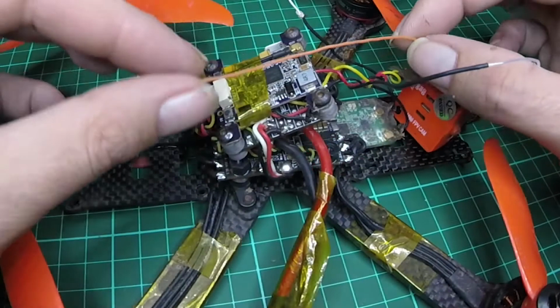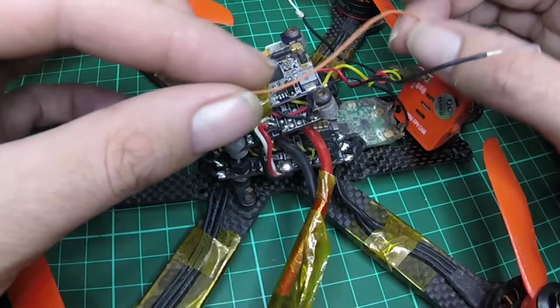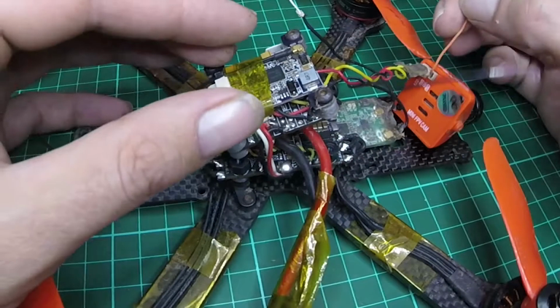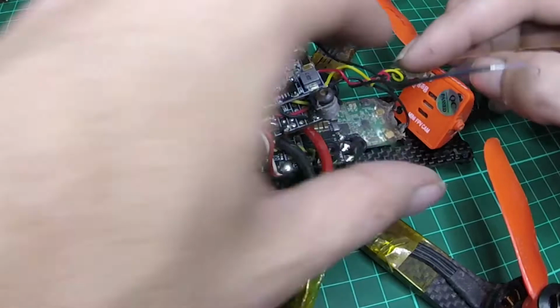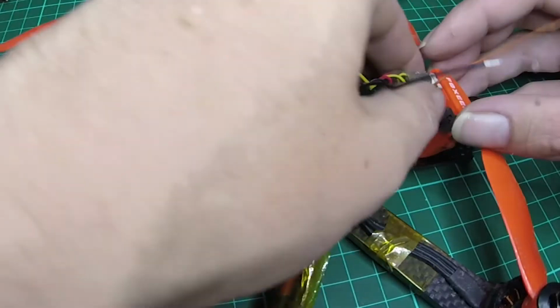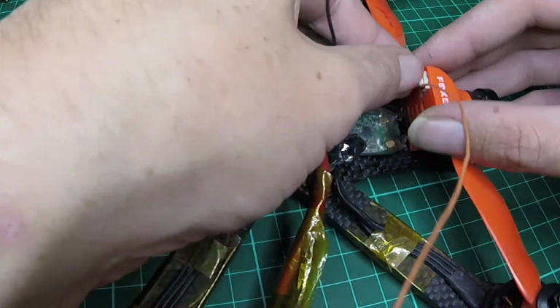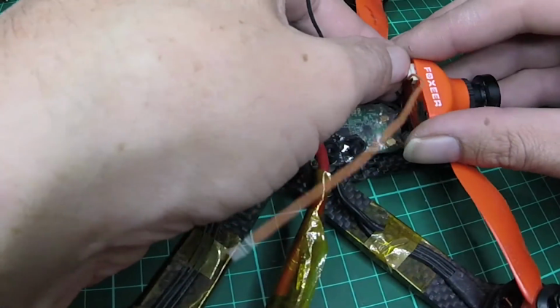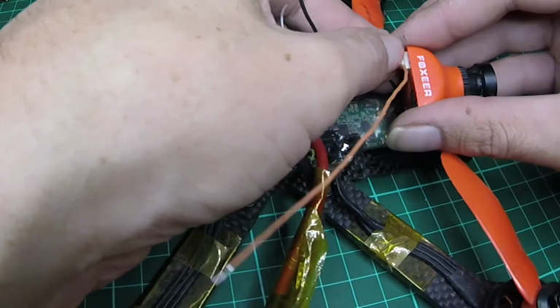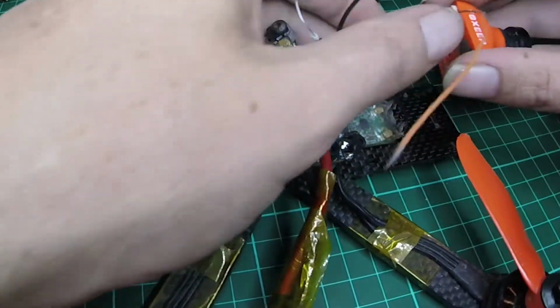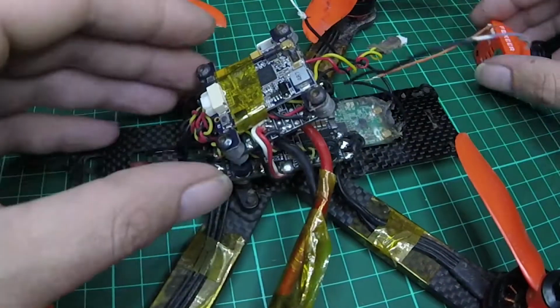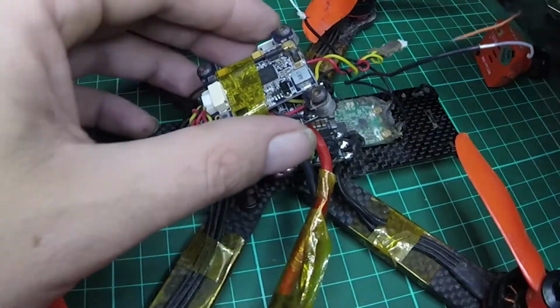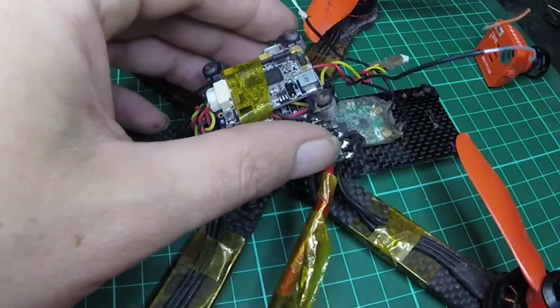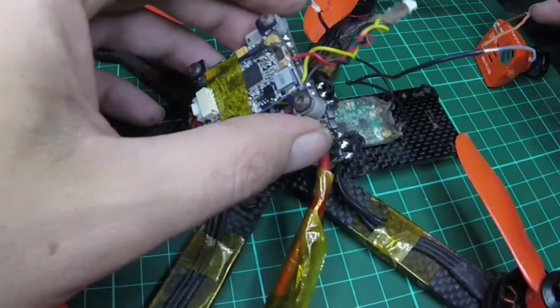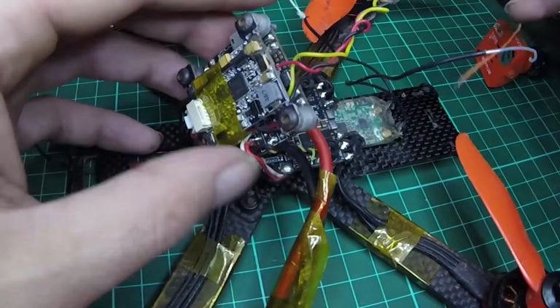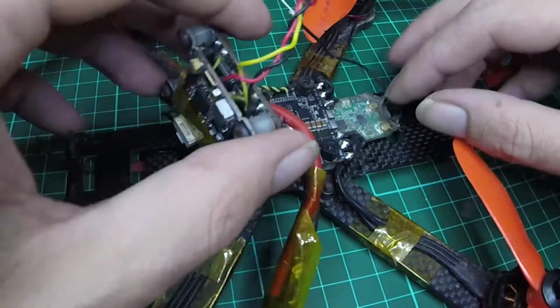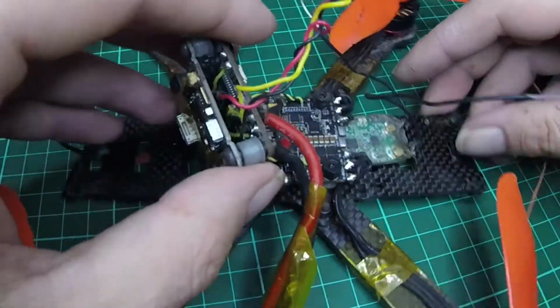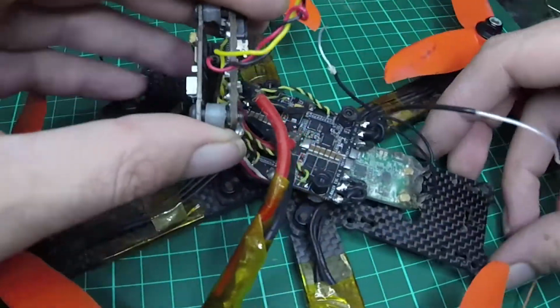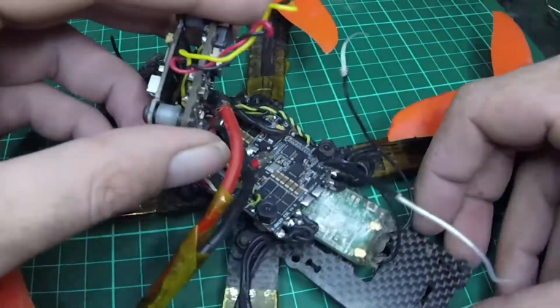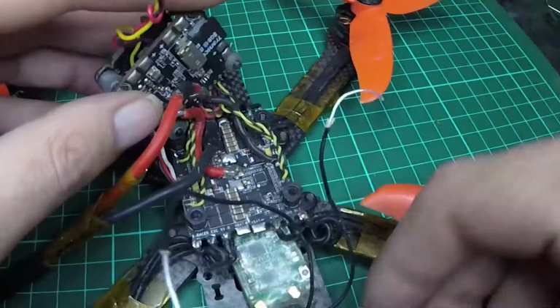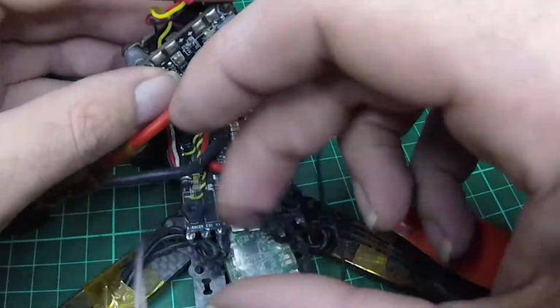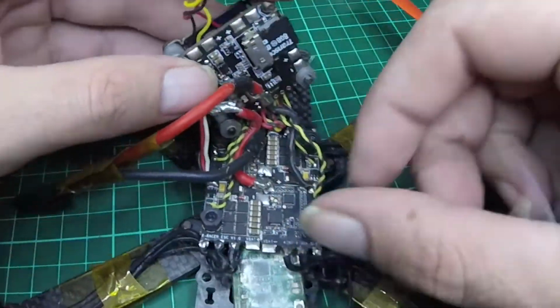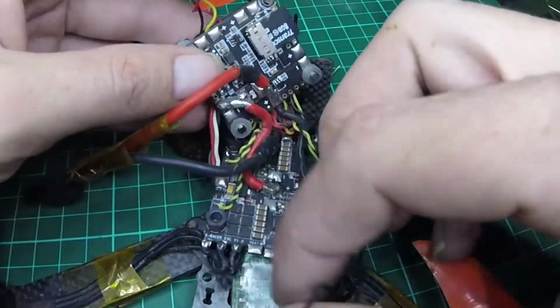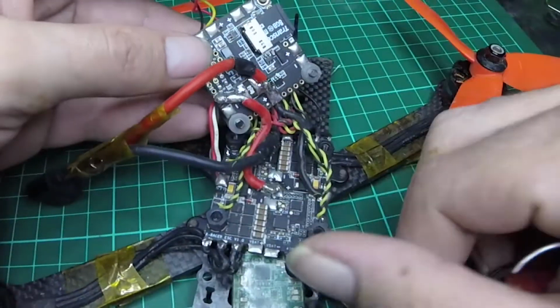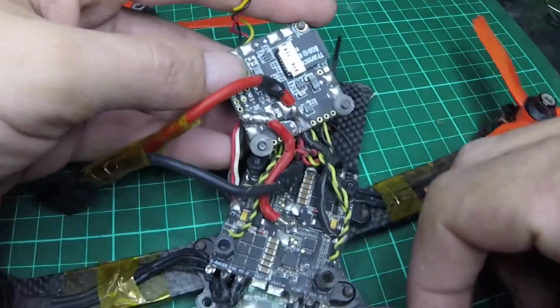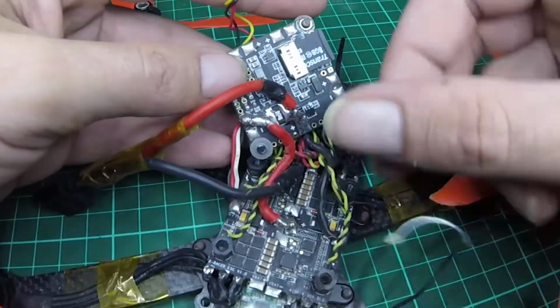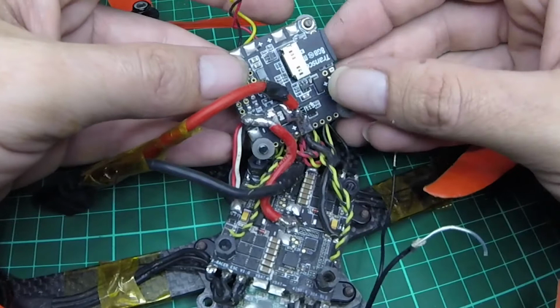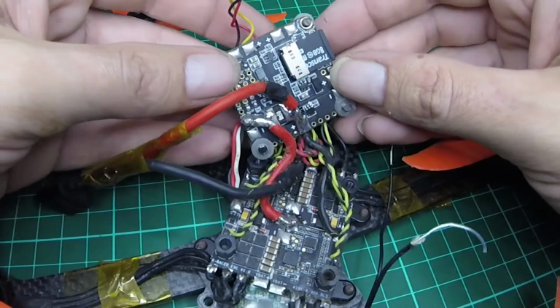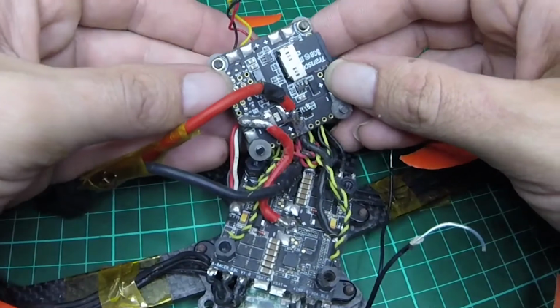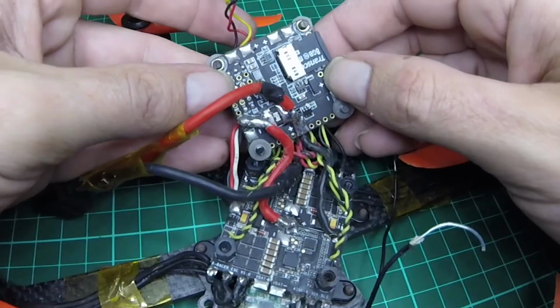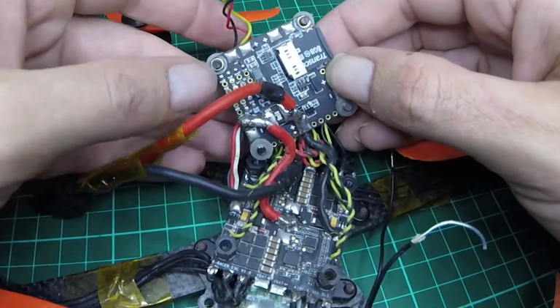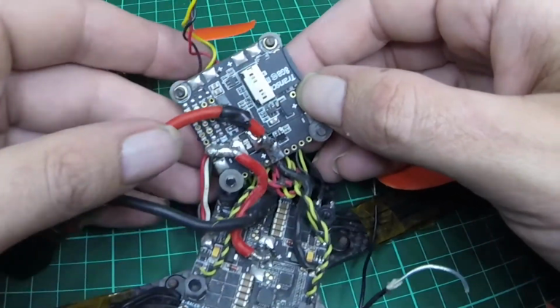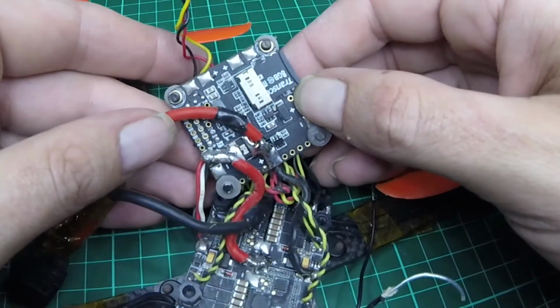G'day guys, today we're going to have a quick look at wiring on a 4-in-1 with the Betaflight F3. I've been requested to make this video a few times and I've just been way too lazy and way too busy I guess. In any case, here it is.